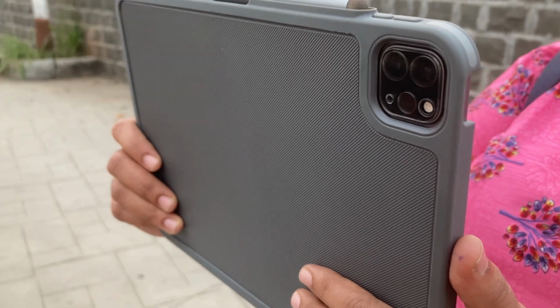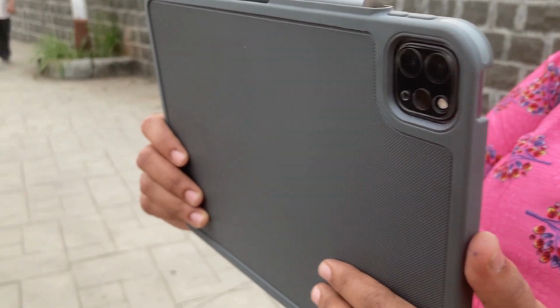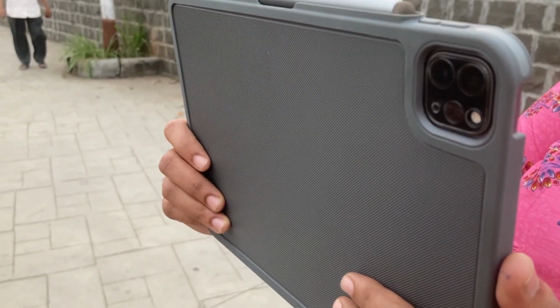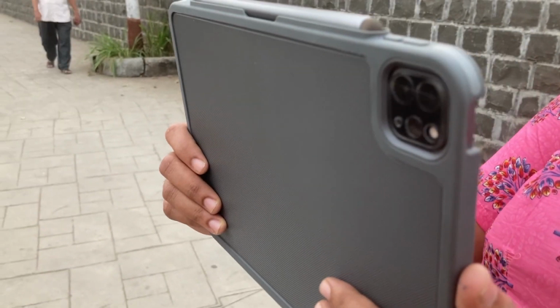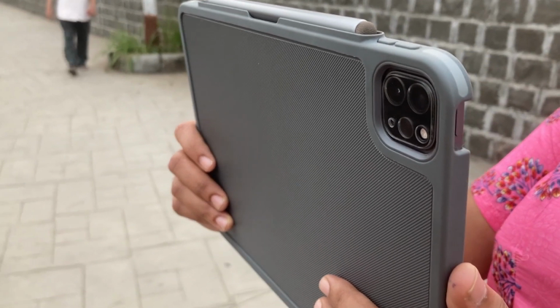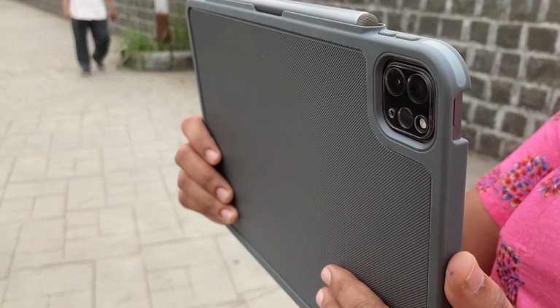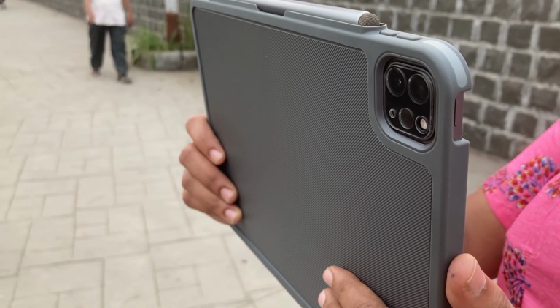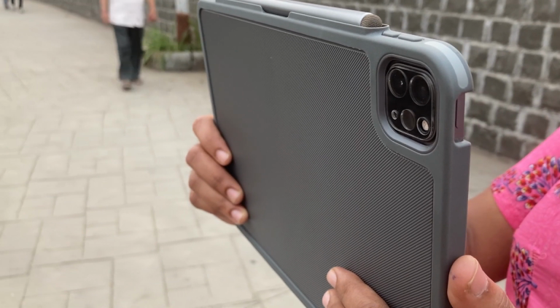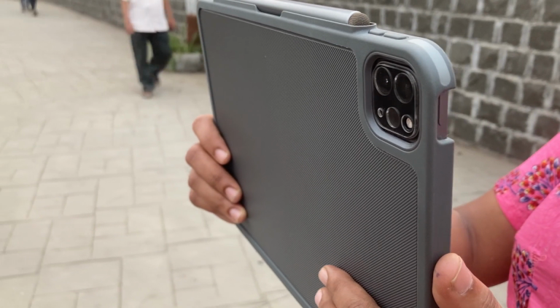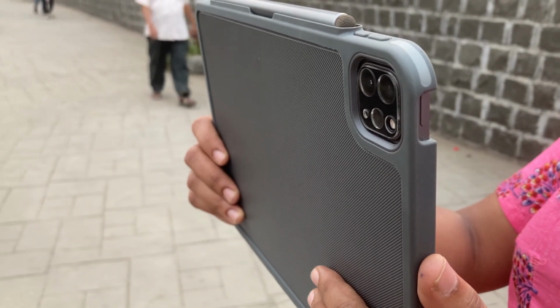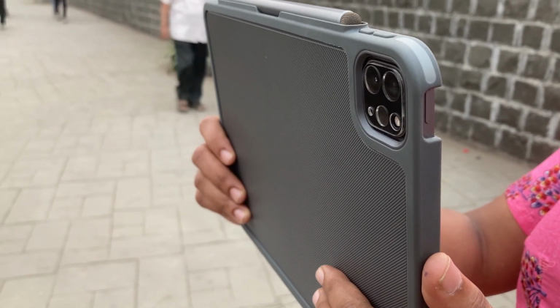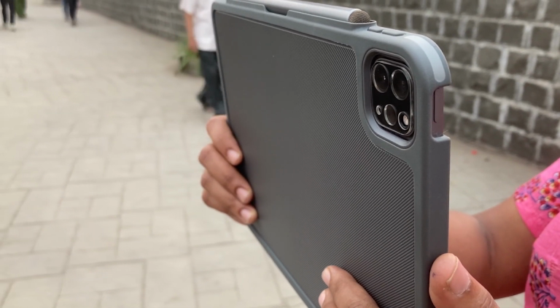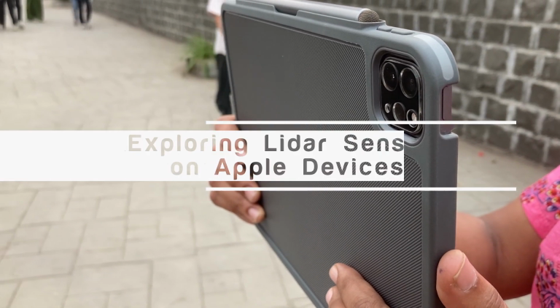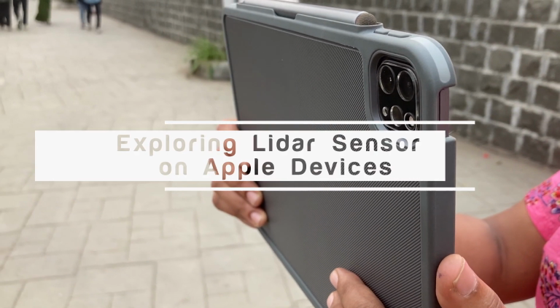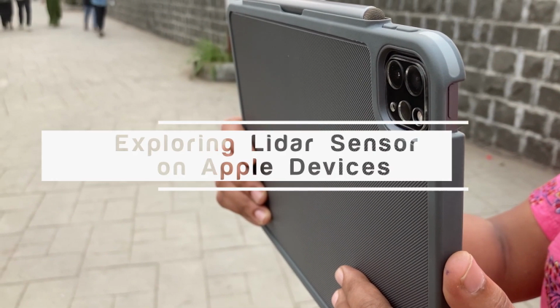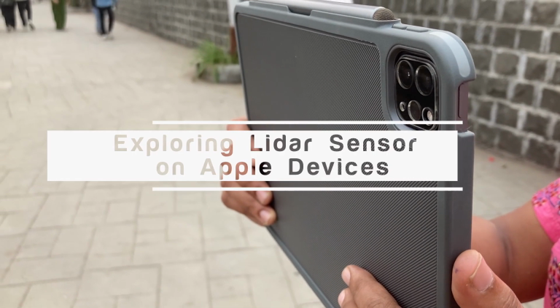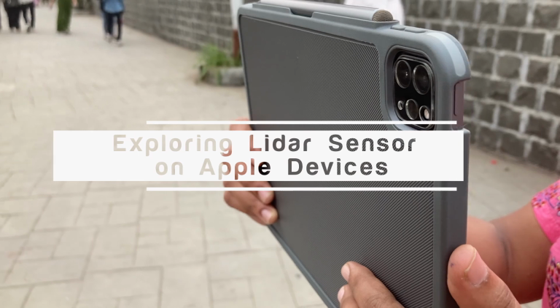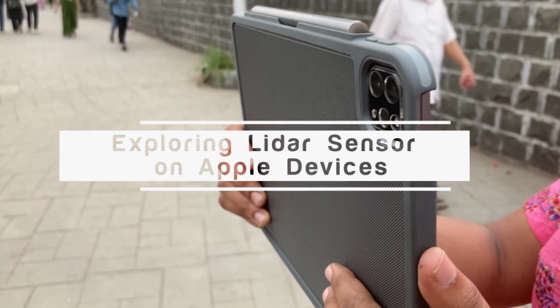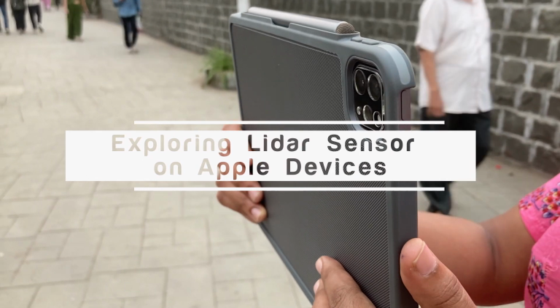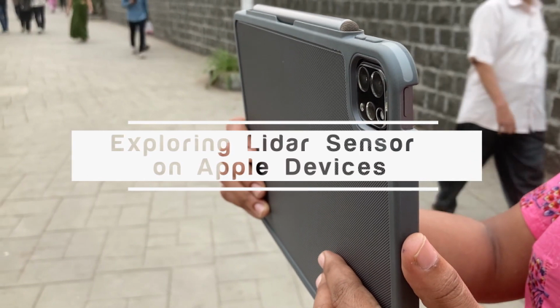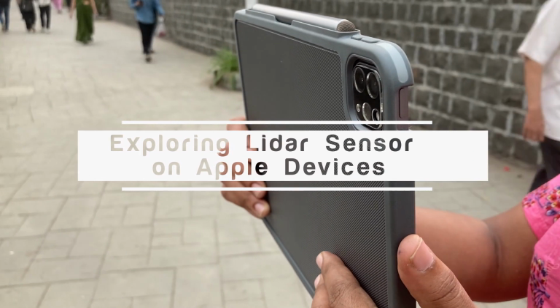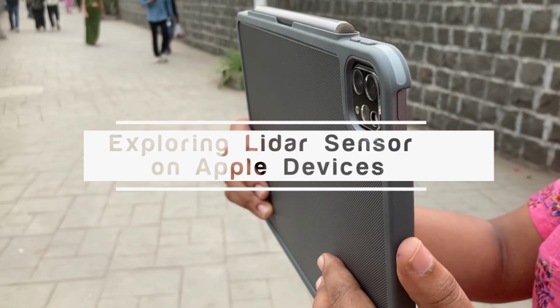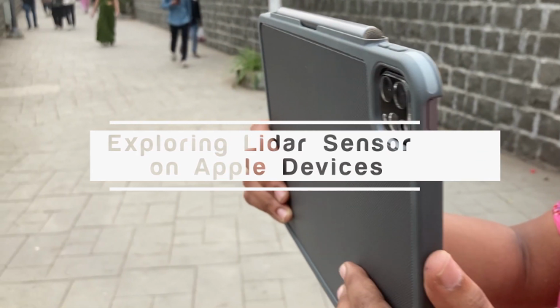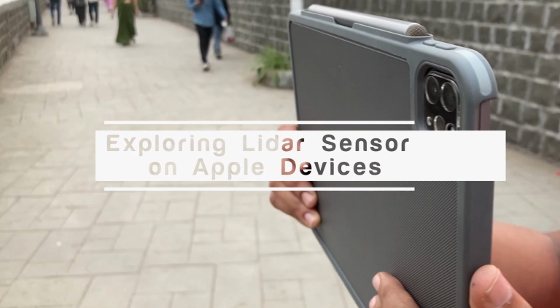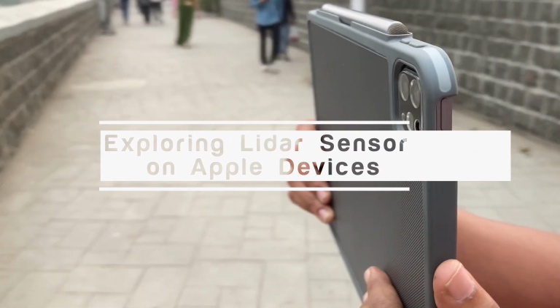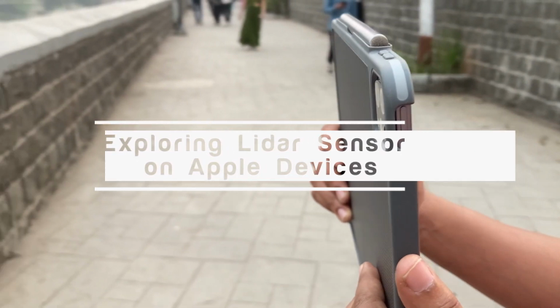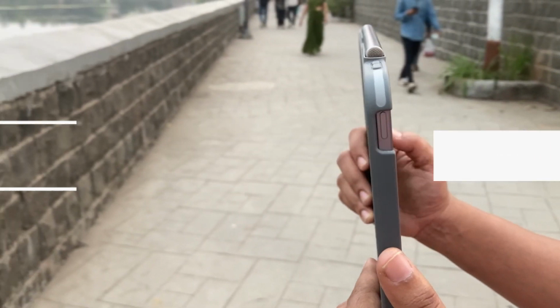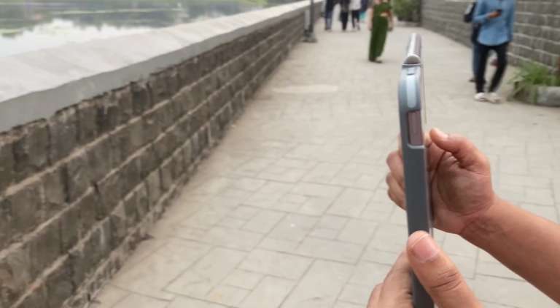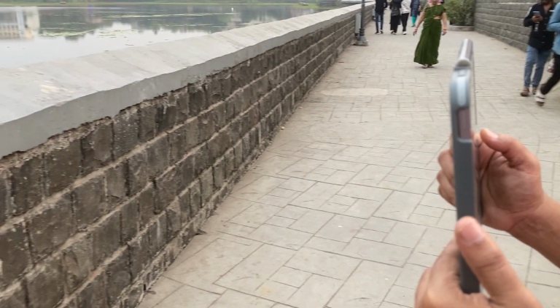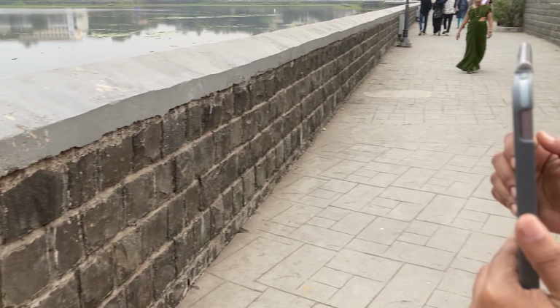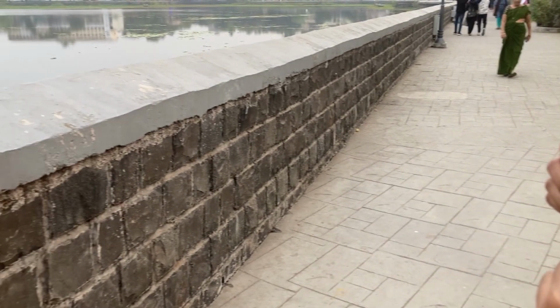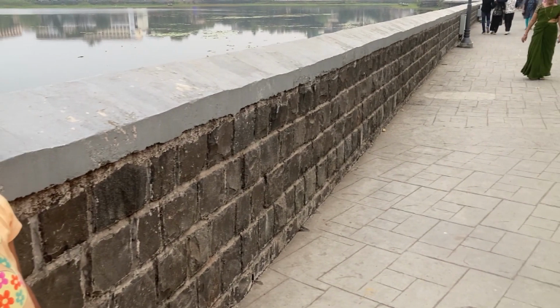Hello friends, welcome to GearMap Travel and Photography channel. Today we will be looking into the LiDAR sensor of the iPad Pro. Join us as we explore the capabilities and features of these cutting-edge technologies.